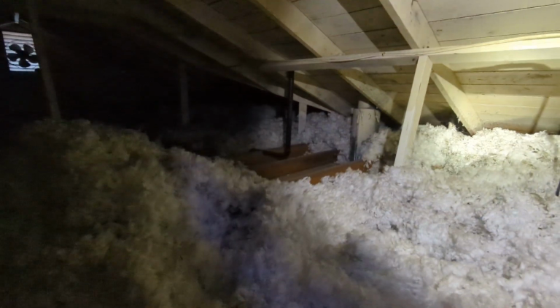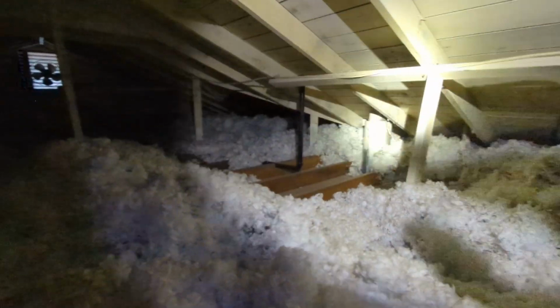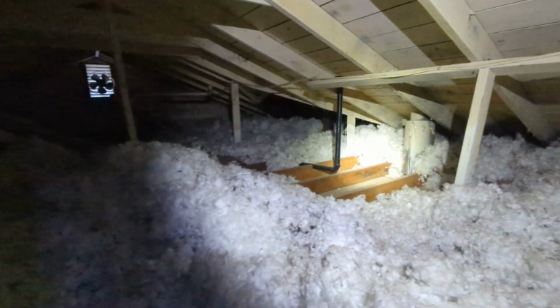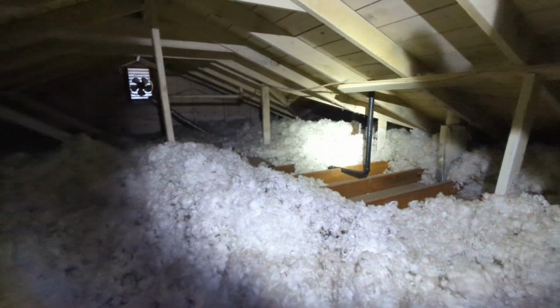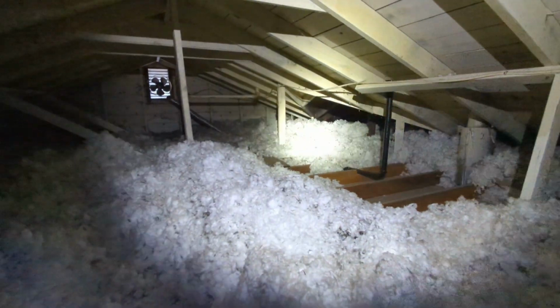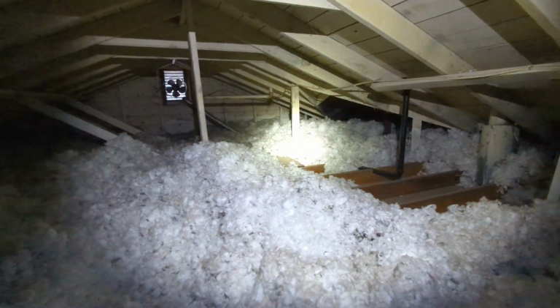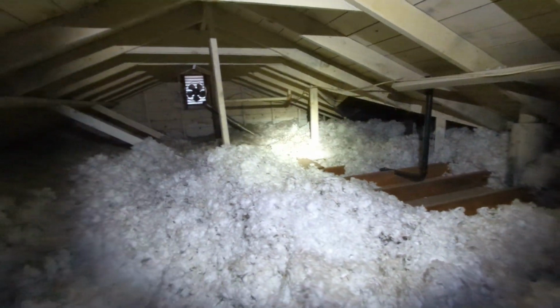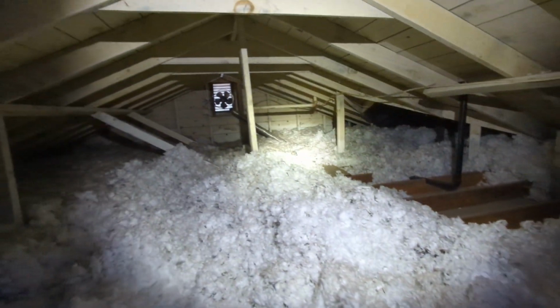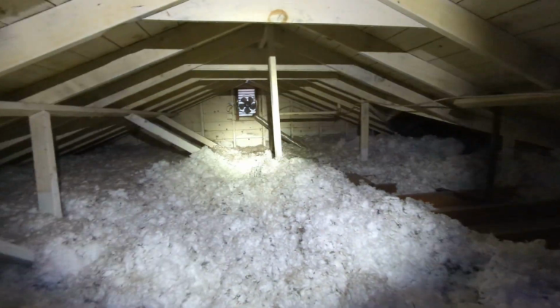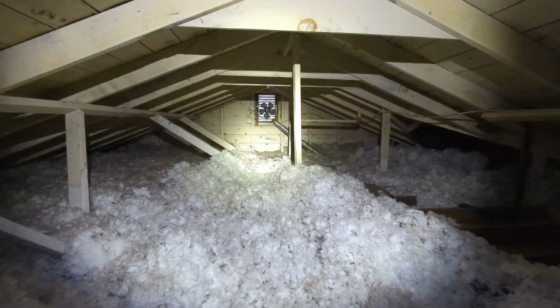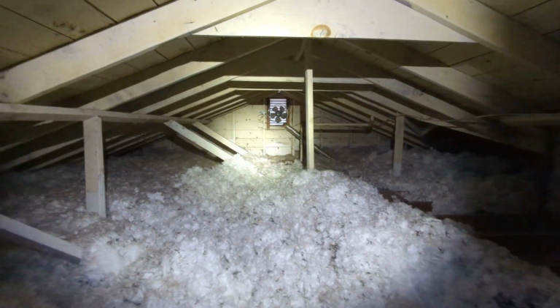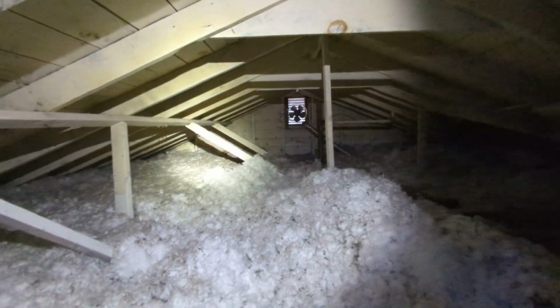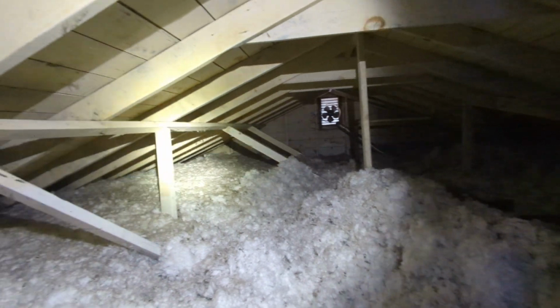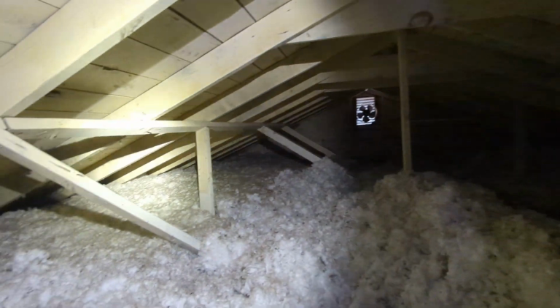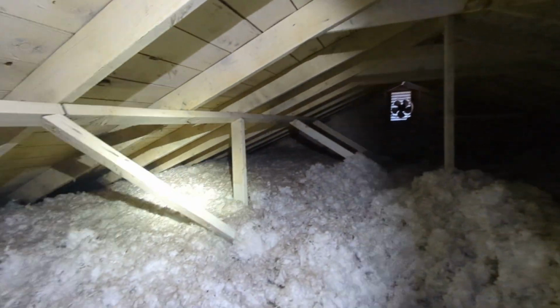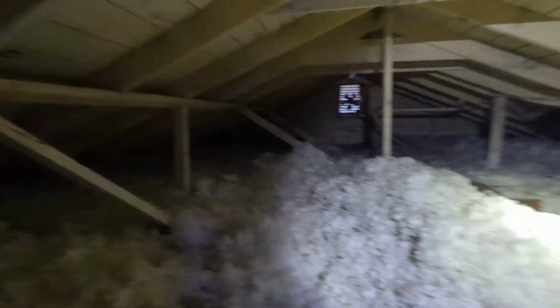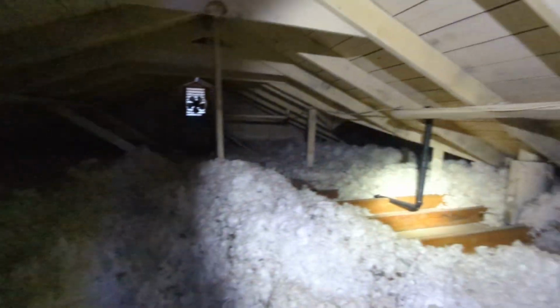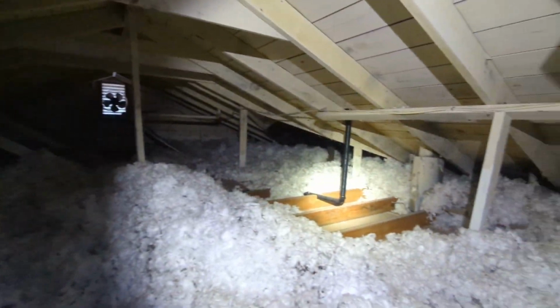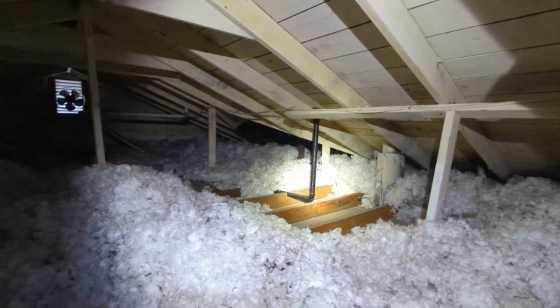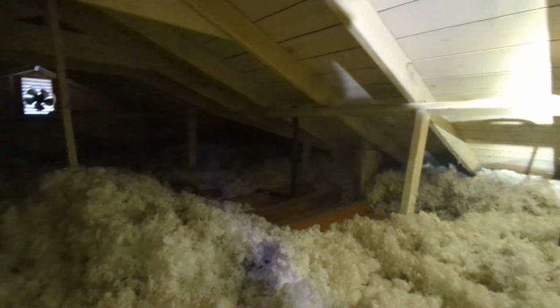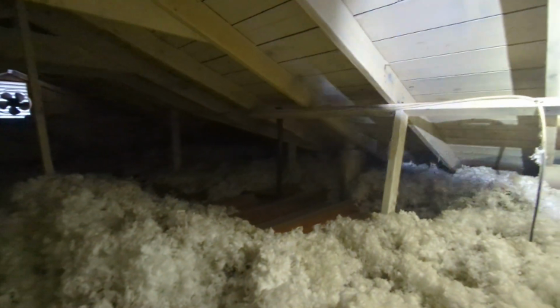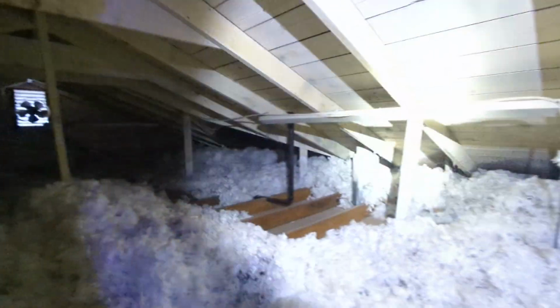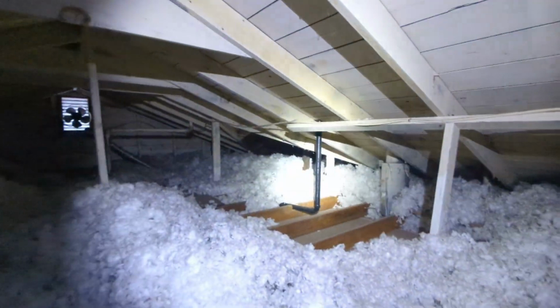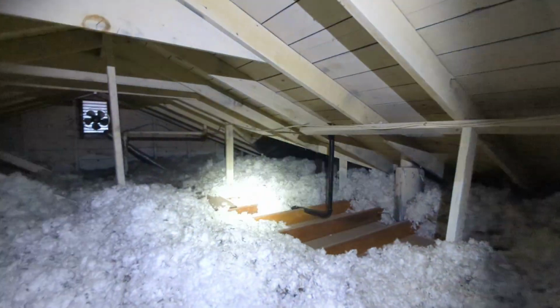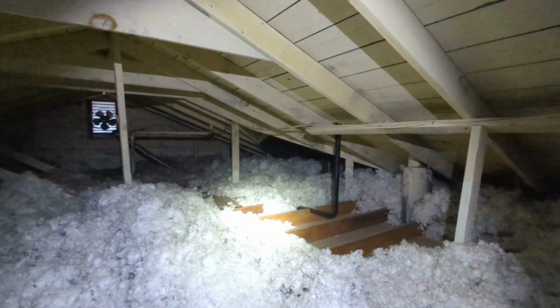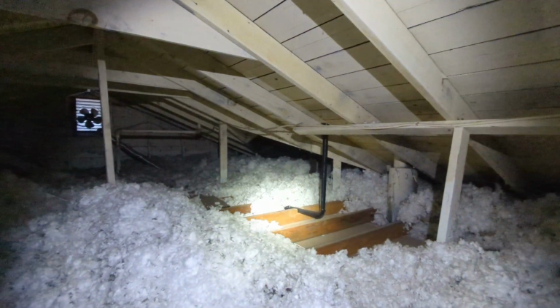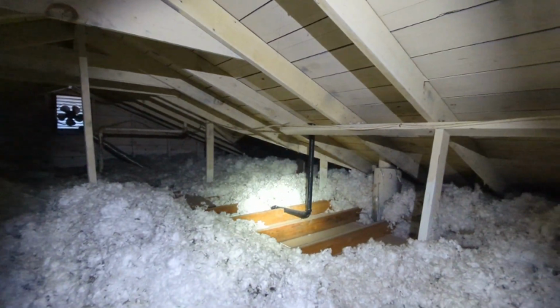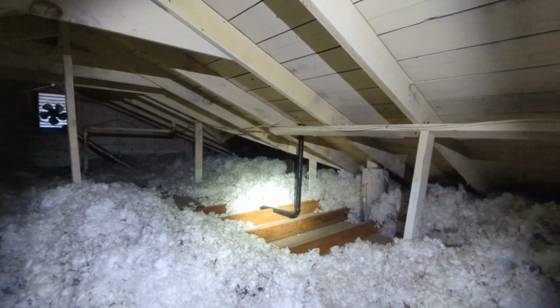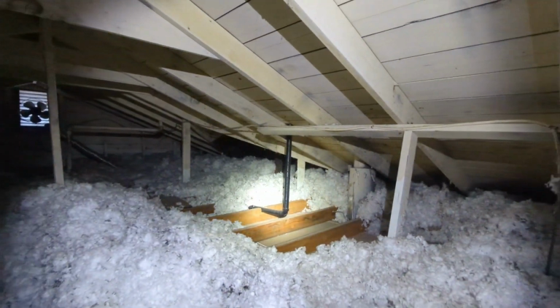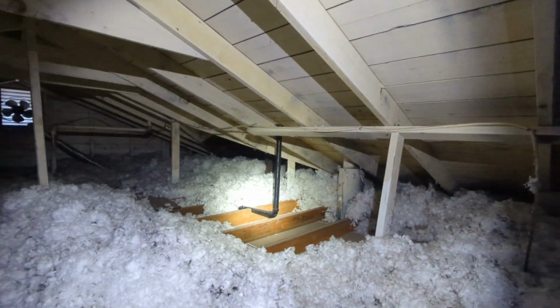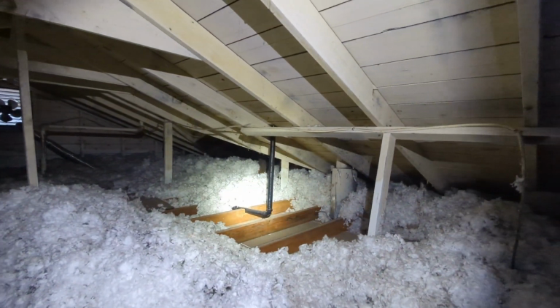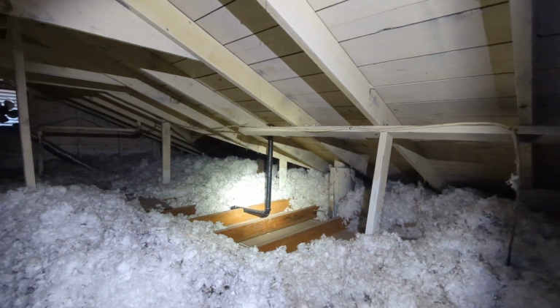Eric Haluzek with All Corners Home Inspections. This is the attic evaluation for this single-family home here in Springfield, Oregon. As with all the videos in this report, we would request that you view this video as supplemental to the written version of the report to which this video has been attached.